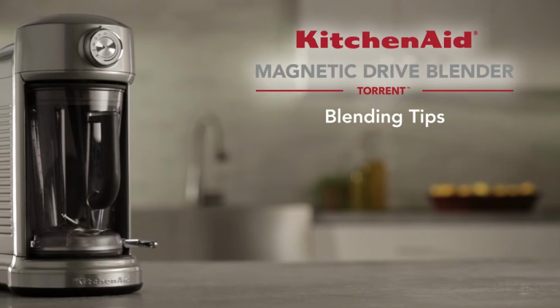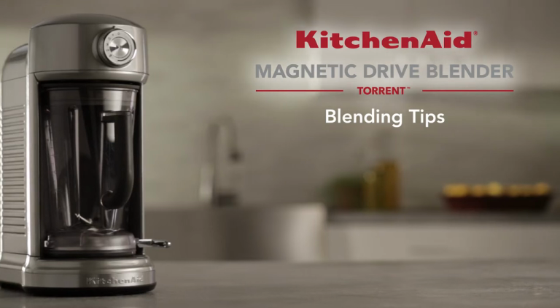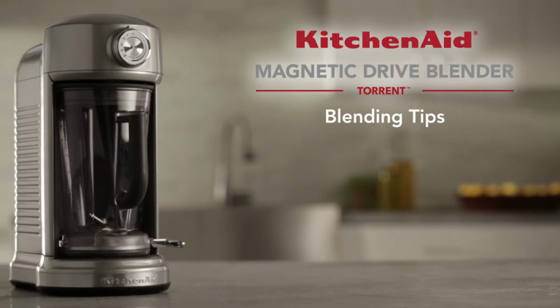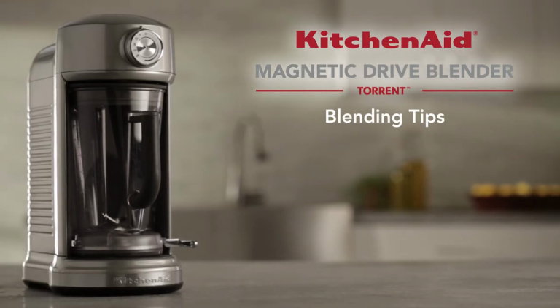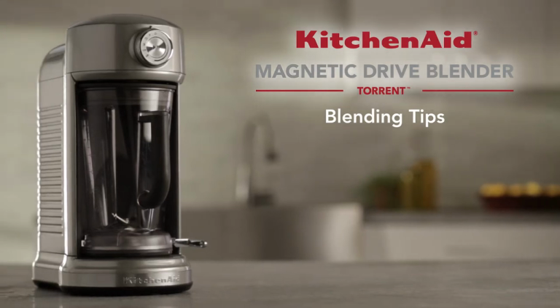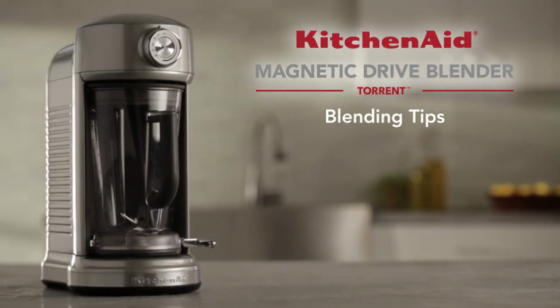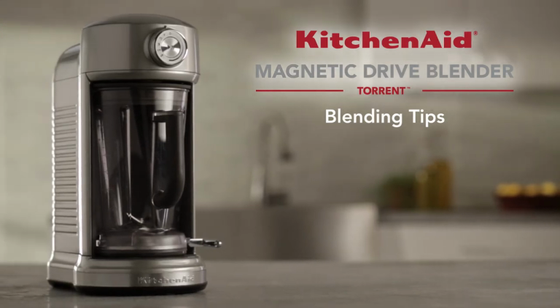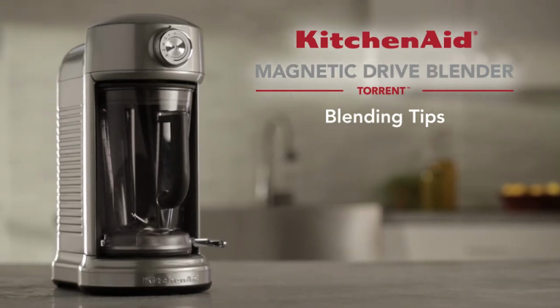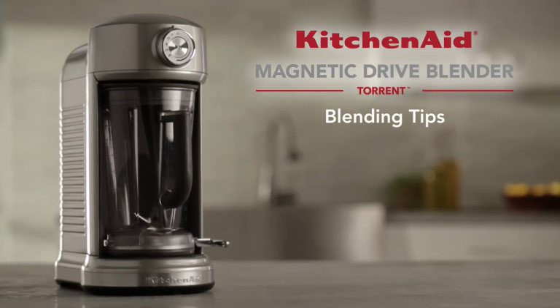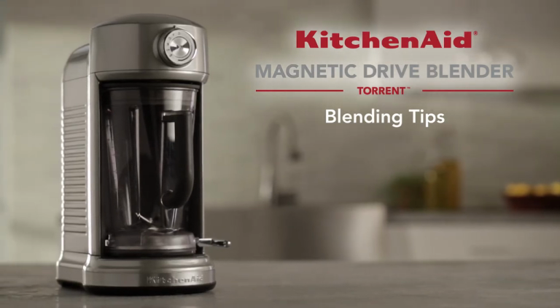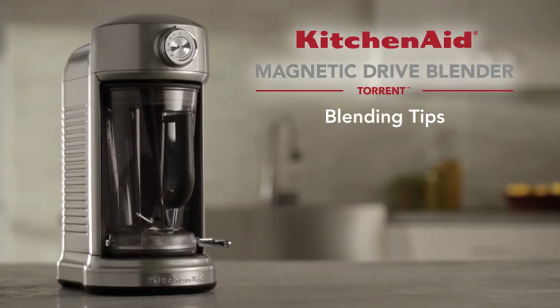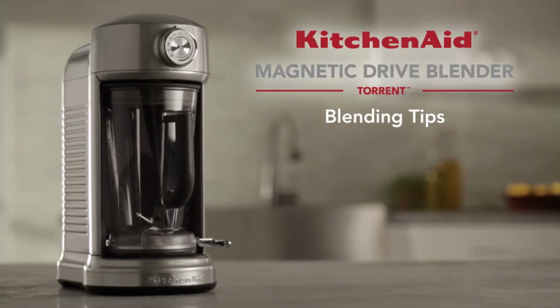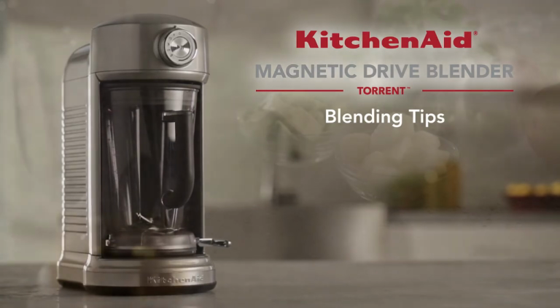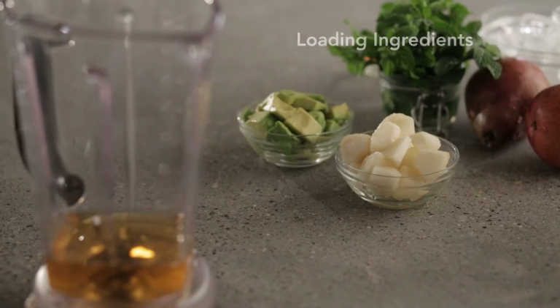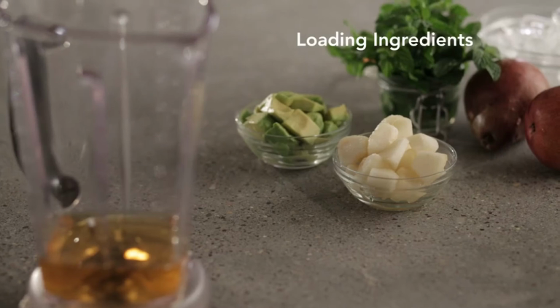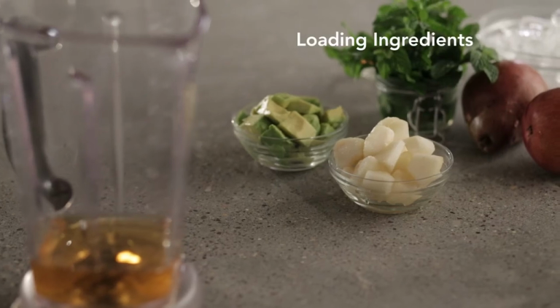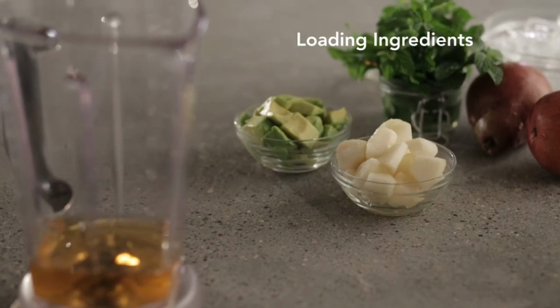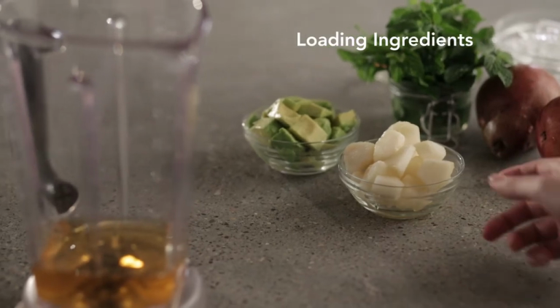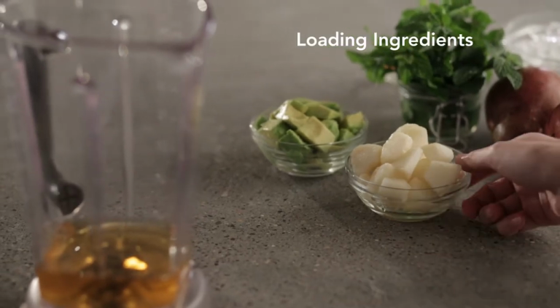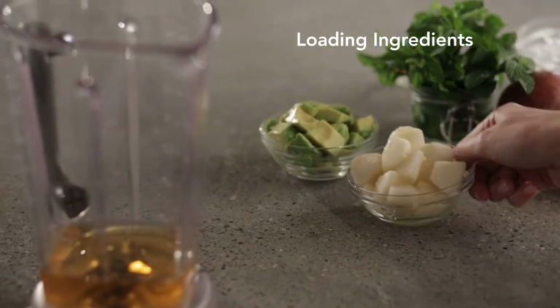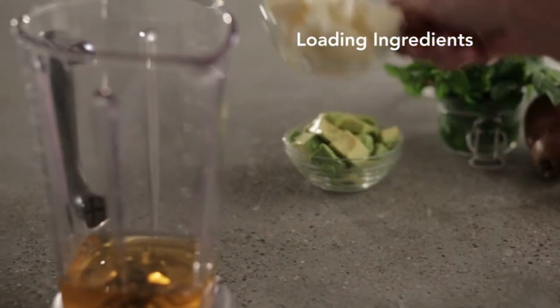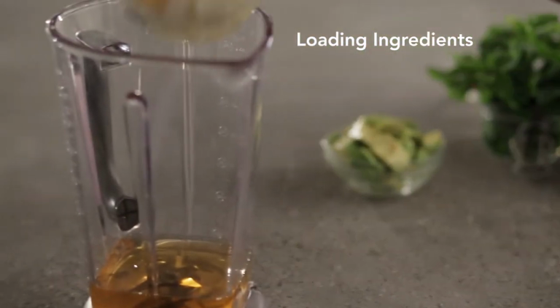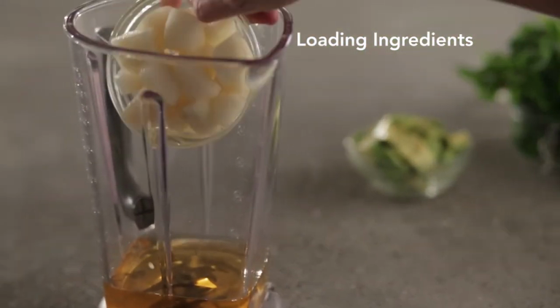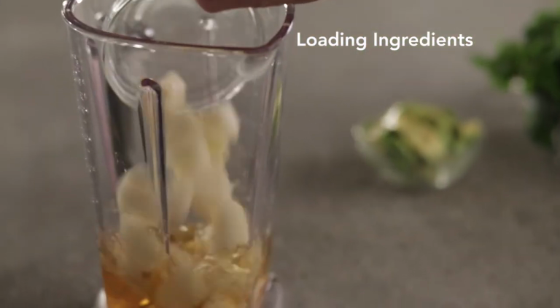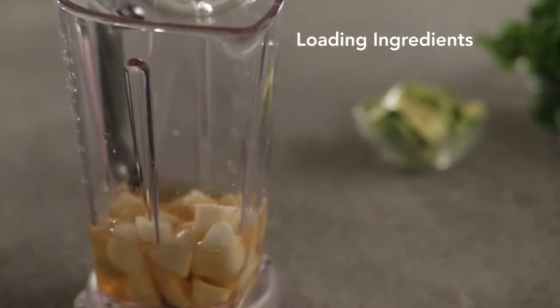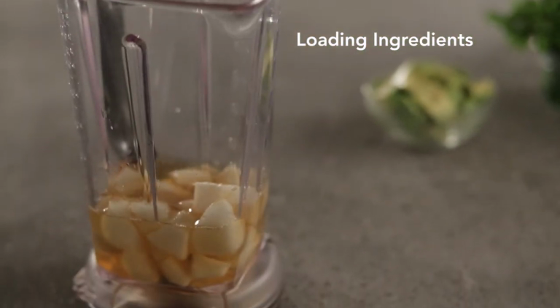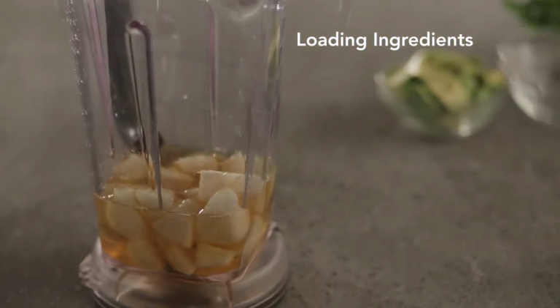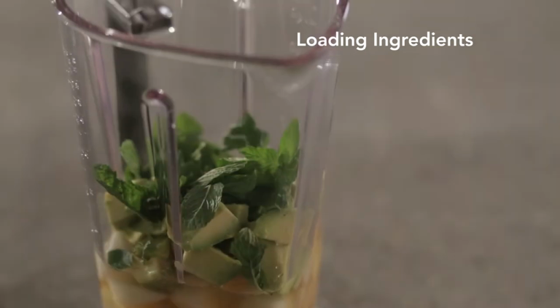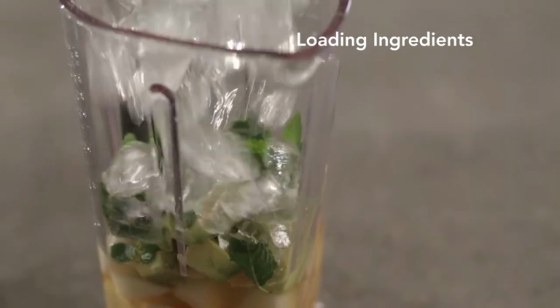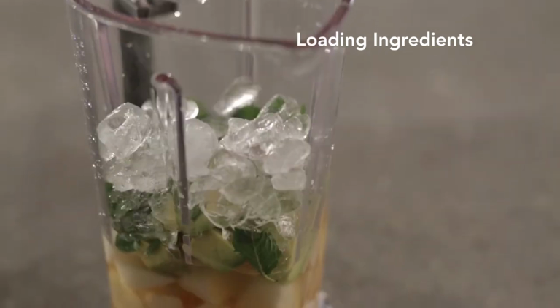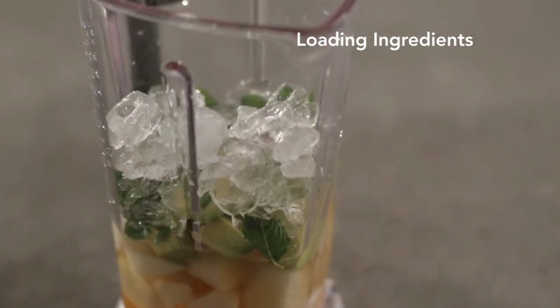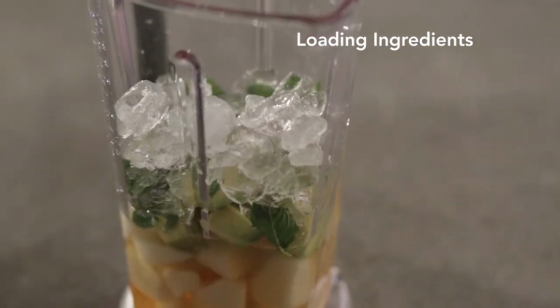Make the most of the revolutionary Torrent Blender with these helpful tips. For best results, liquid and soft foods should be placed in the pitcher first, with frozen ingredients layered on top.